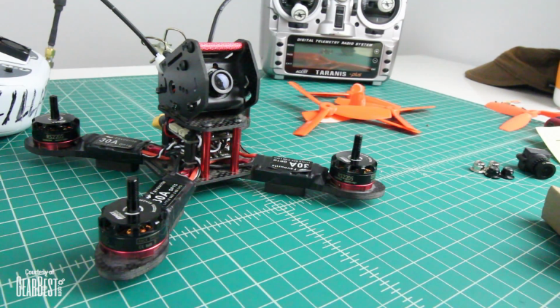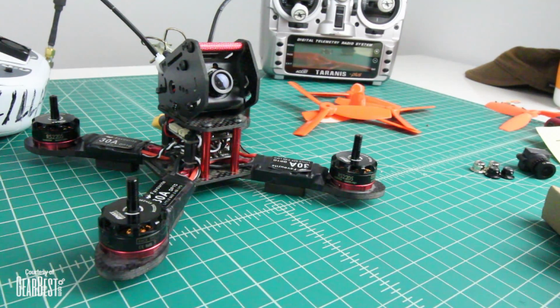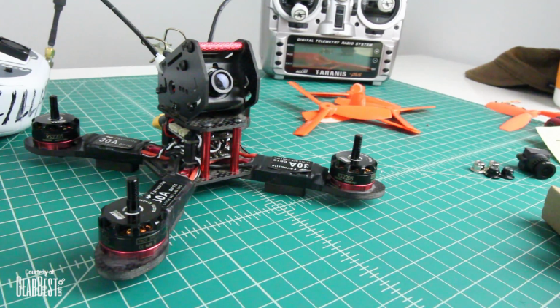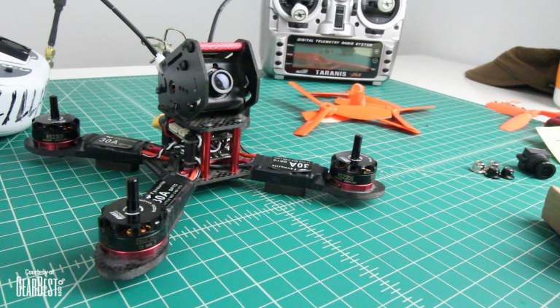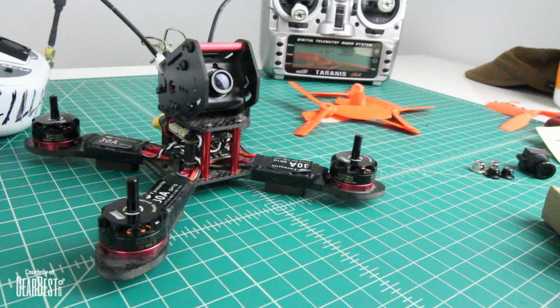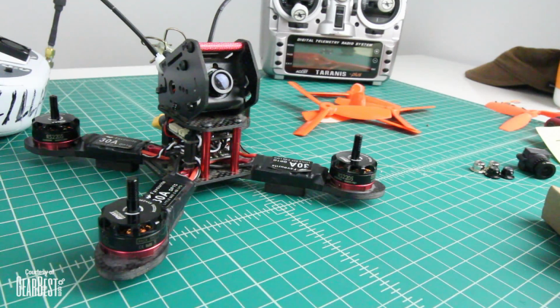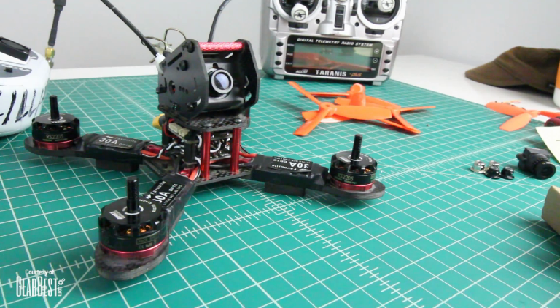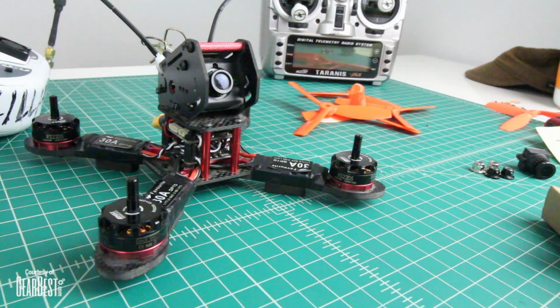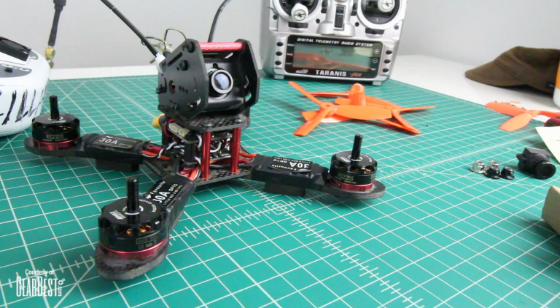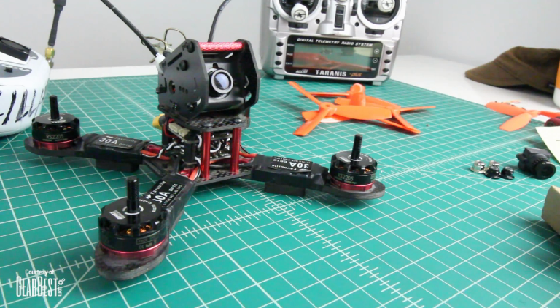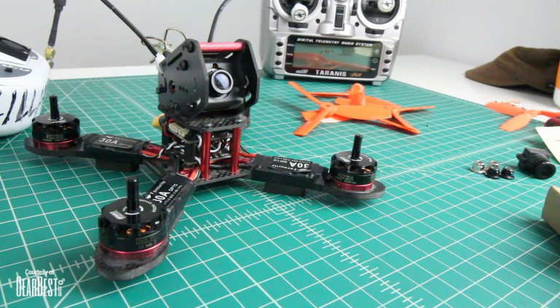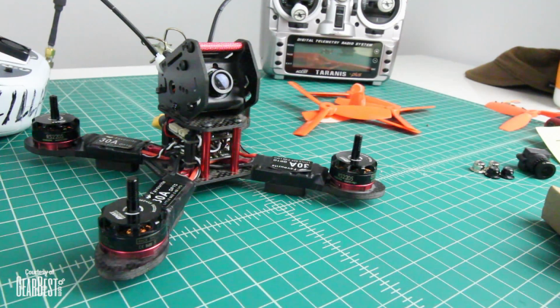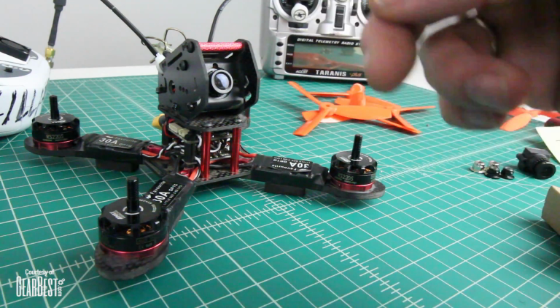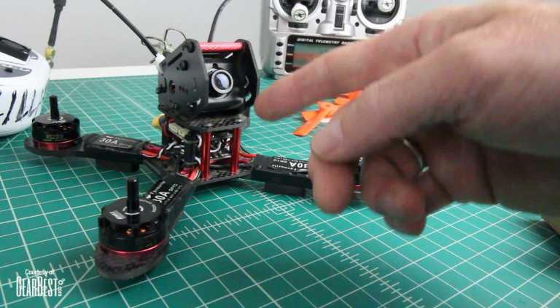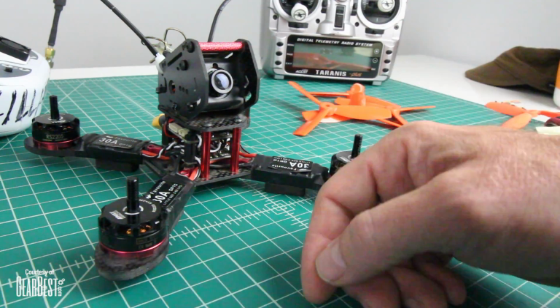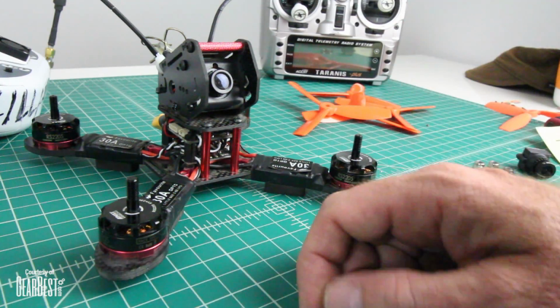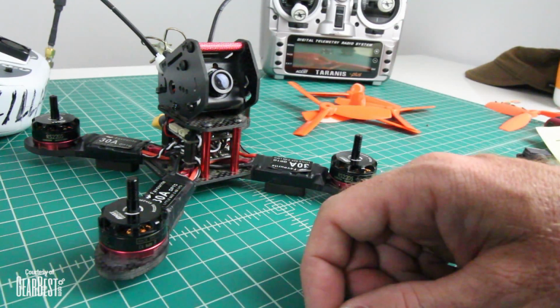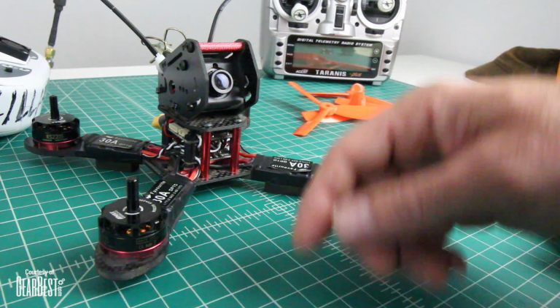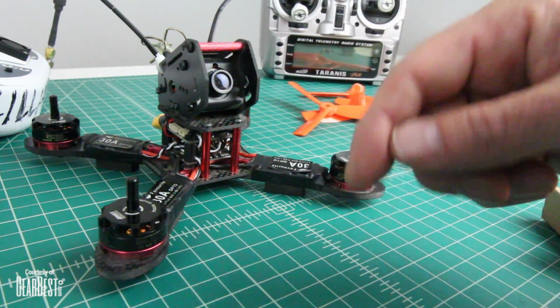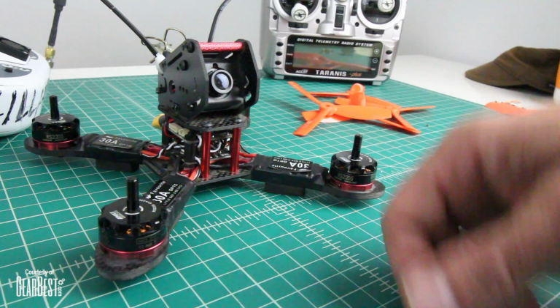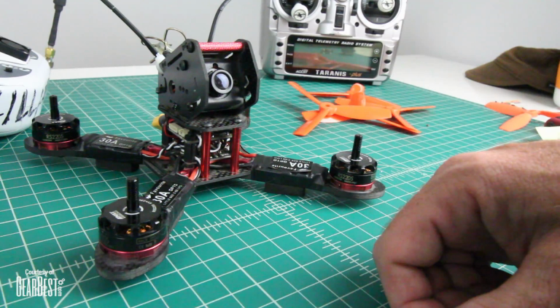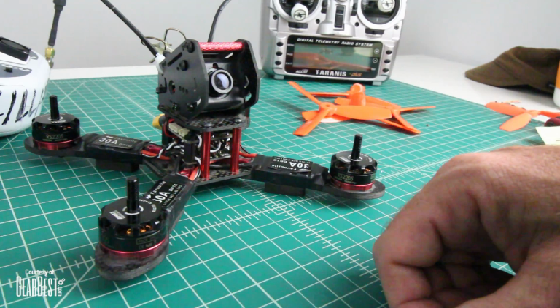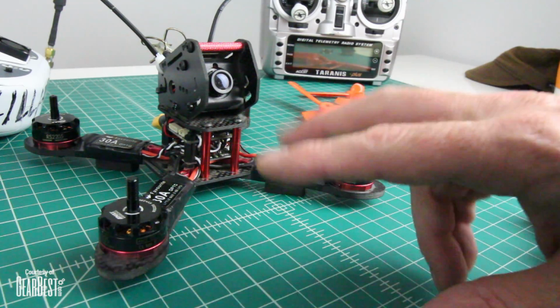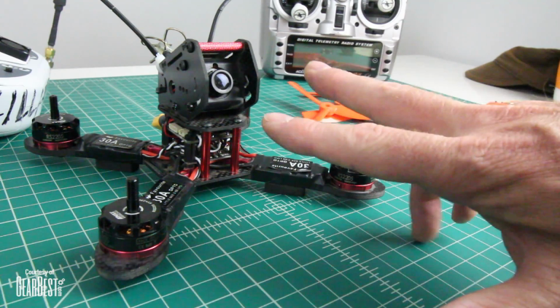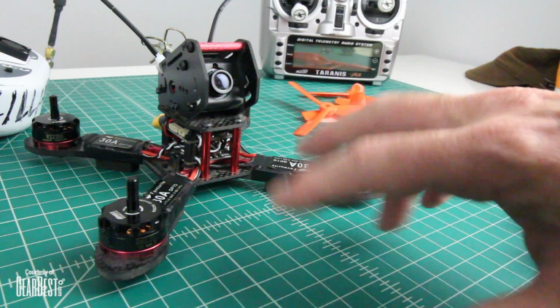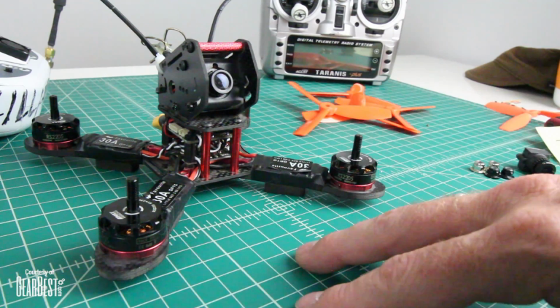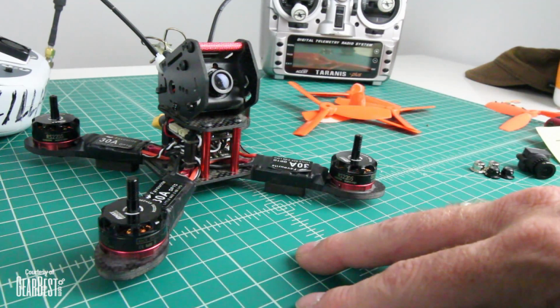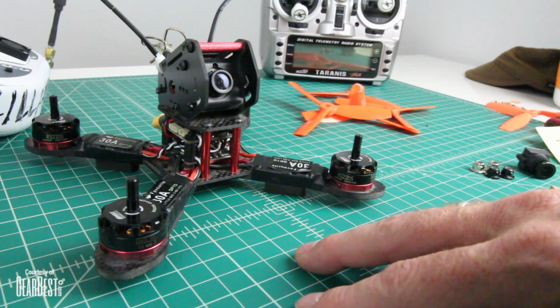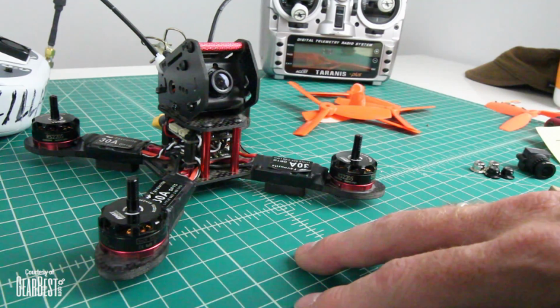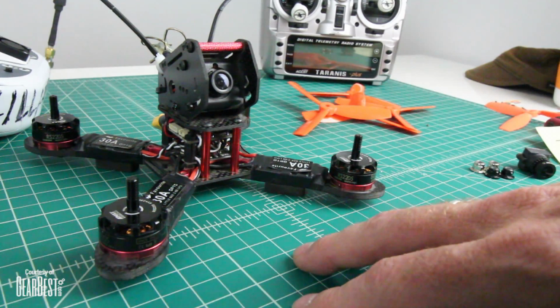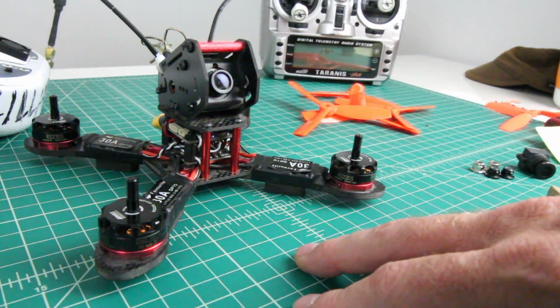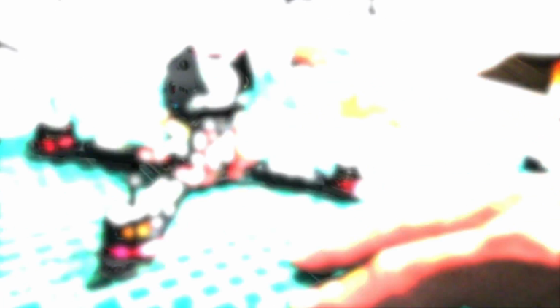Thanks again for watching. This has been the GearBest.com GB190 — check that out in the link below. We'll see you in the field, guys. See you on the next one.